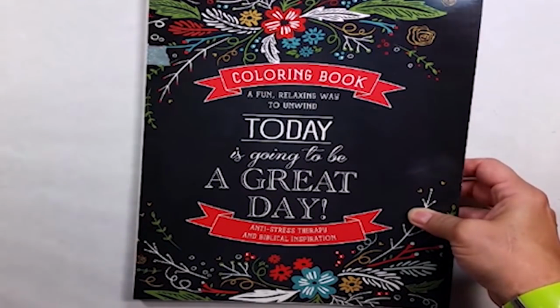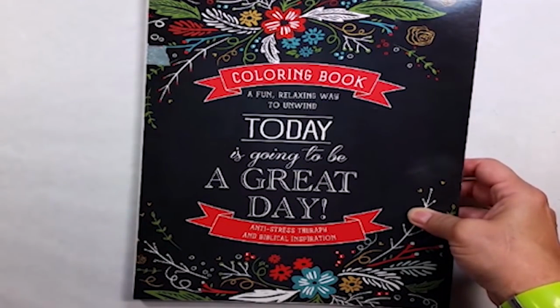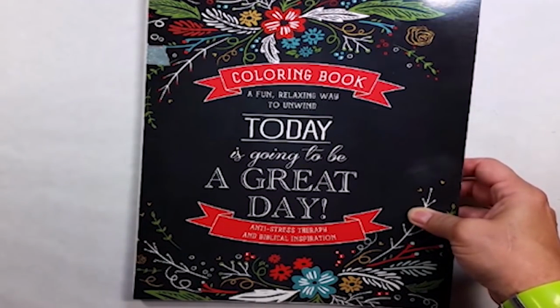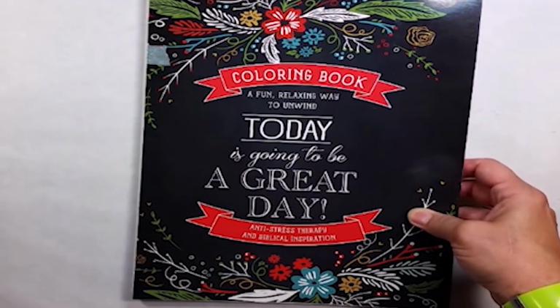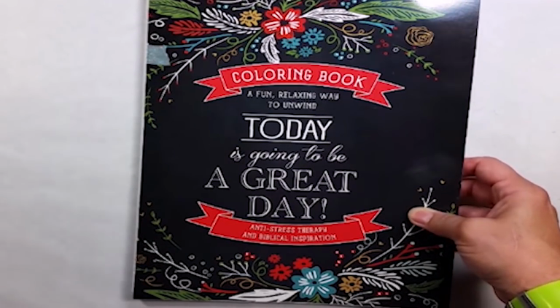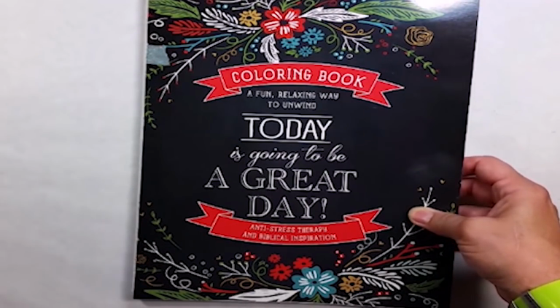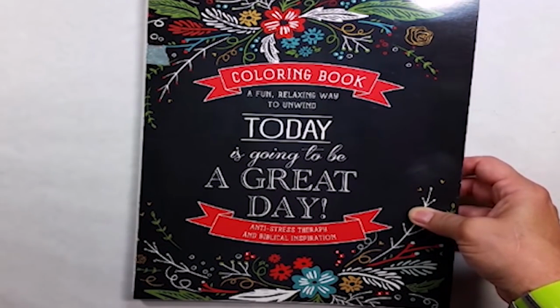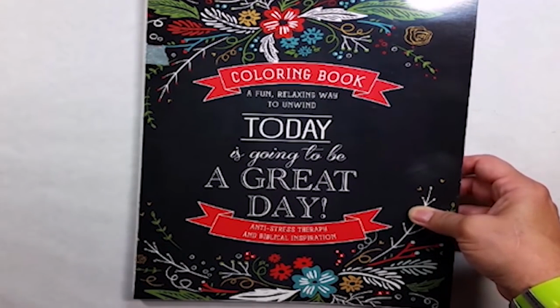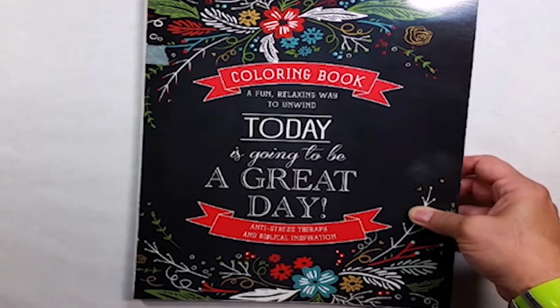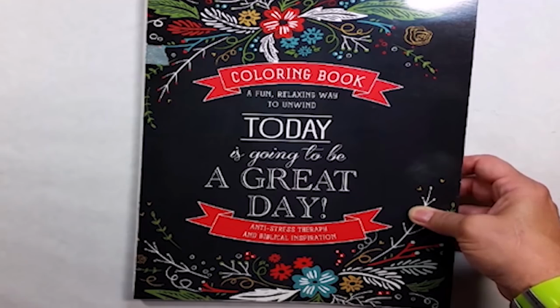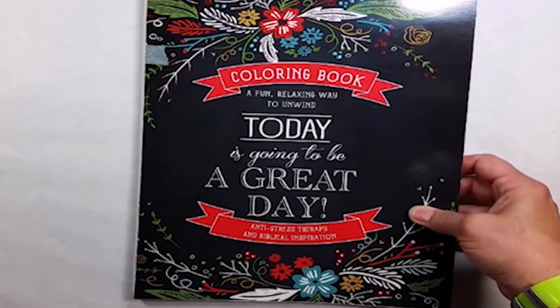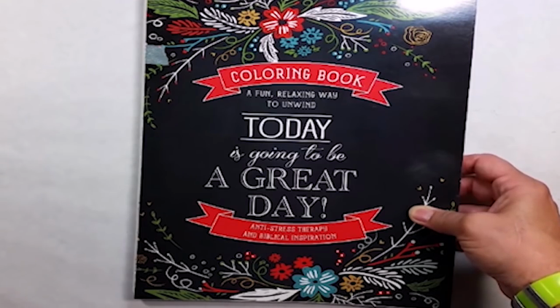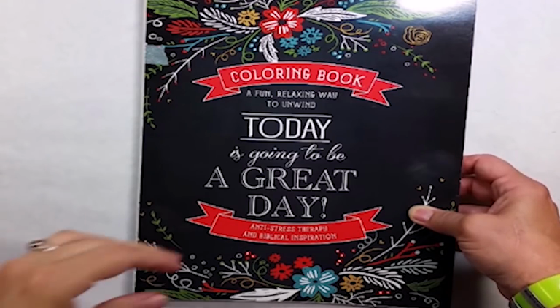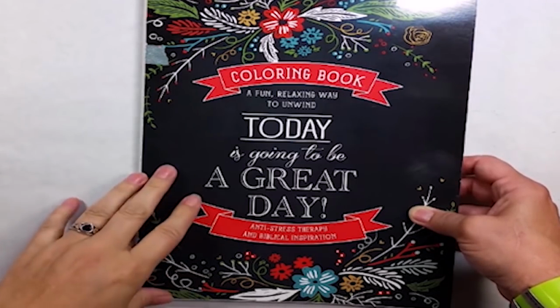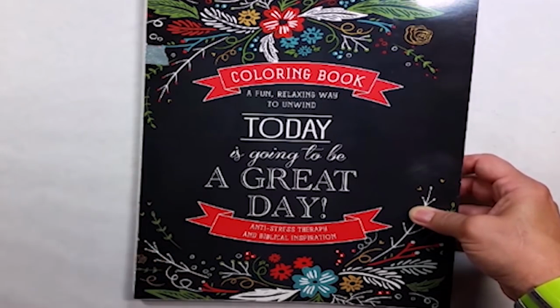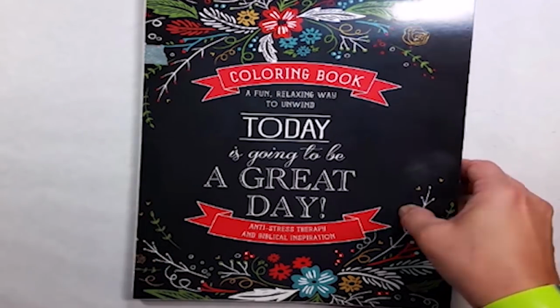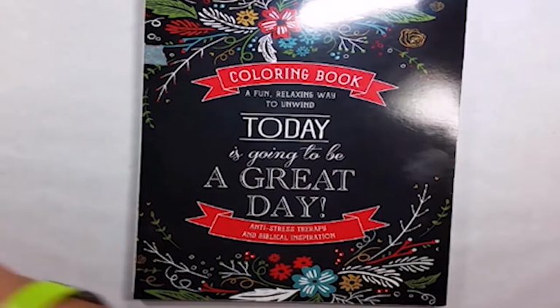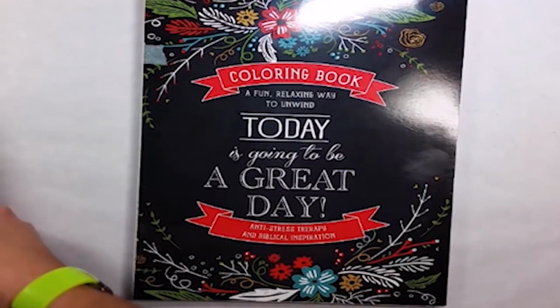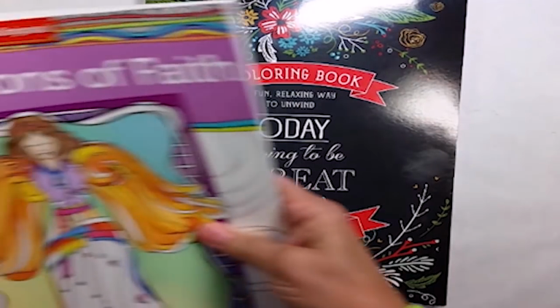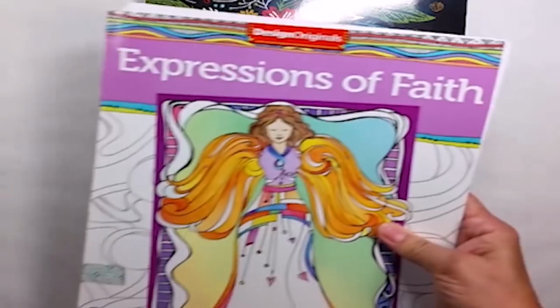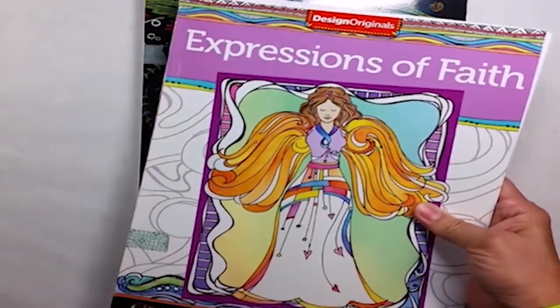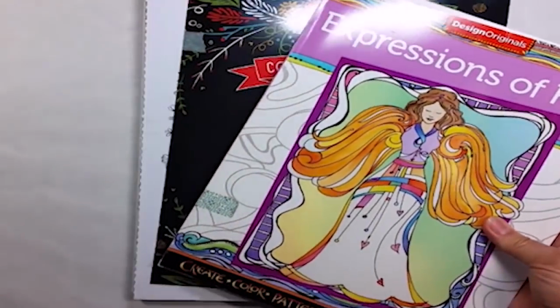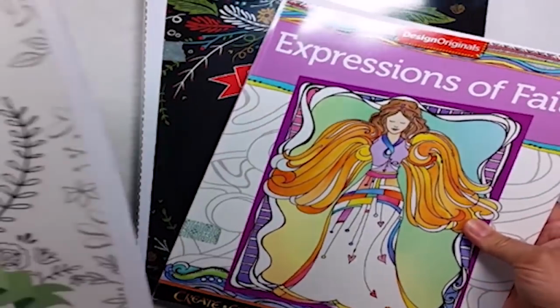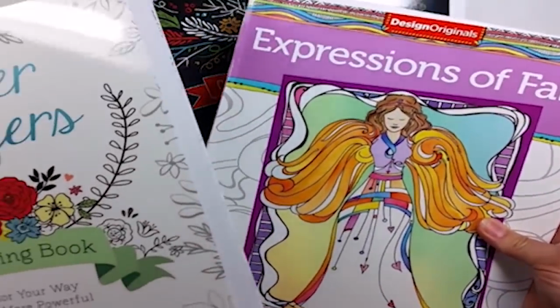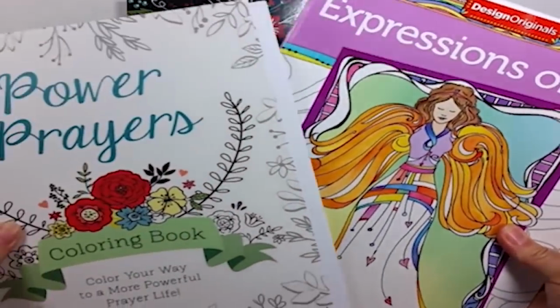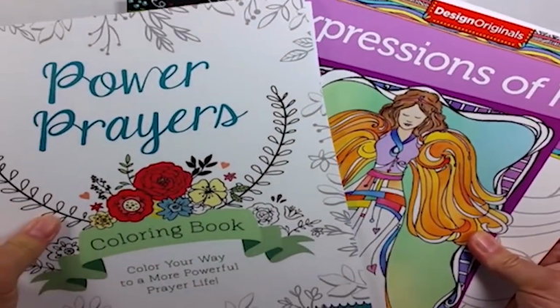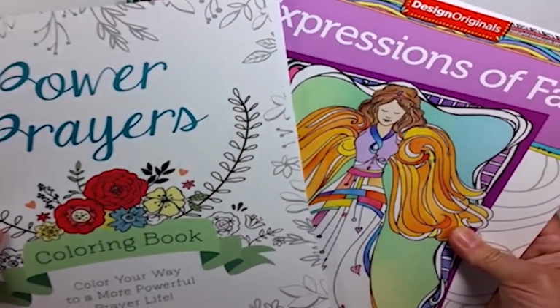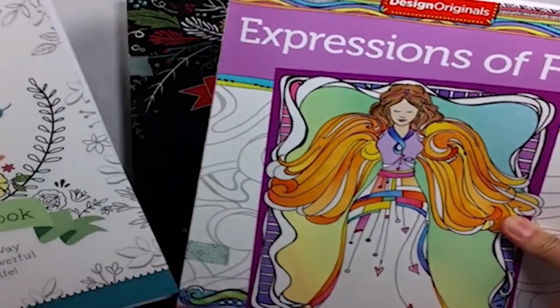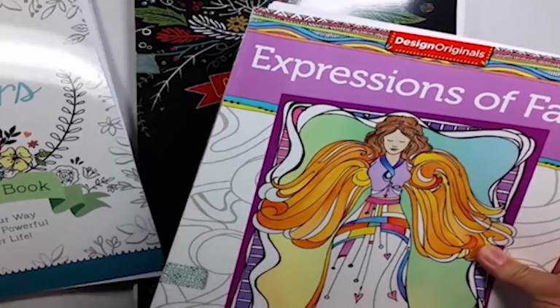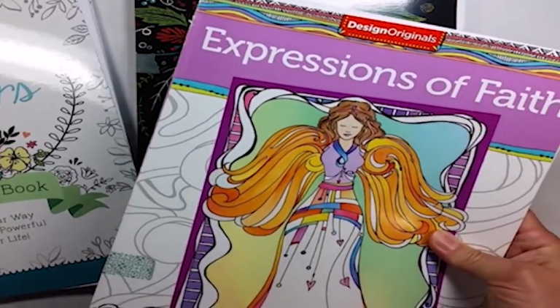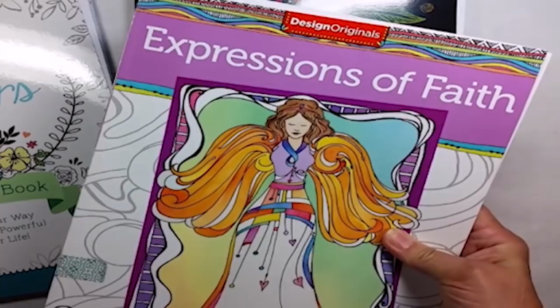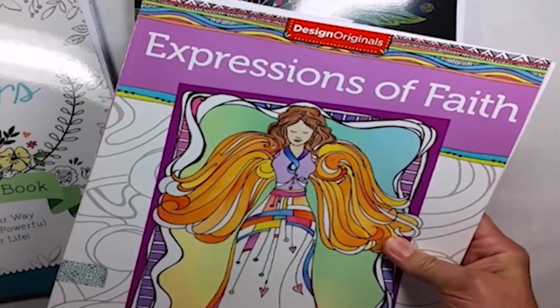Some things to look for when you're choosing a coloring book is obviously the subject matter. If a coloring book doesn't appeal to you, then it's not worth the money. Additionally, you want to look at the type of paper that is used in these books.